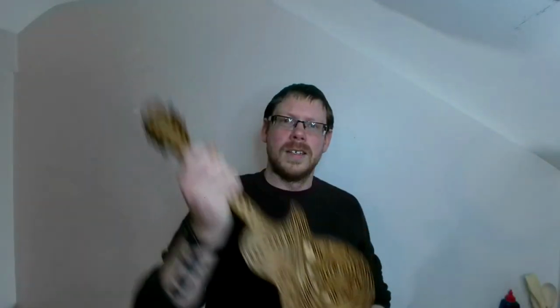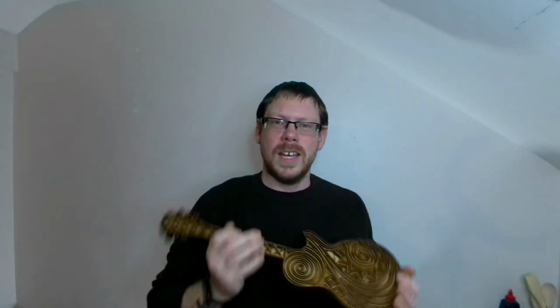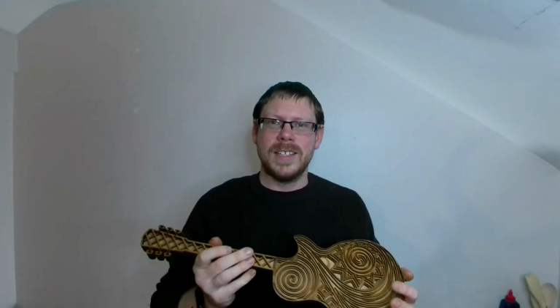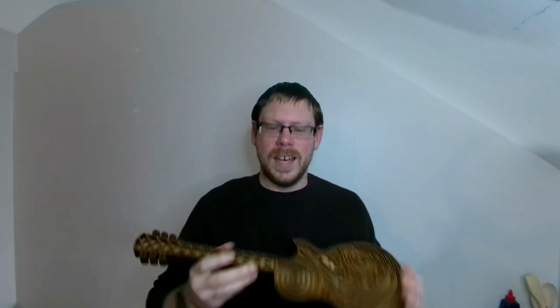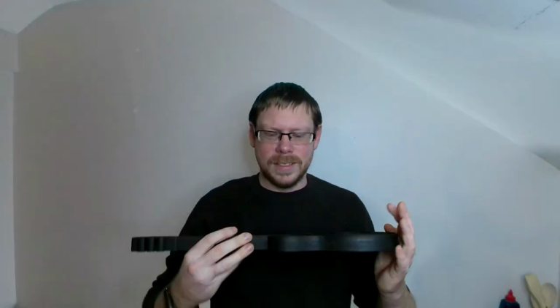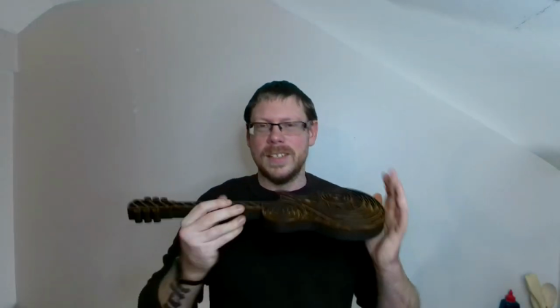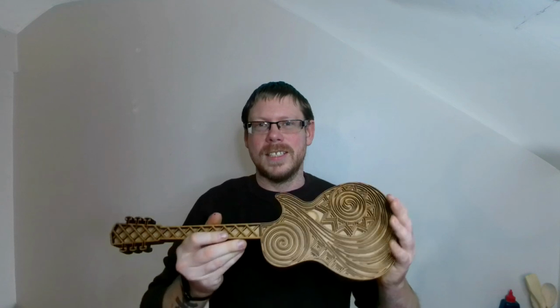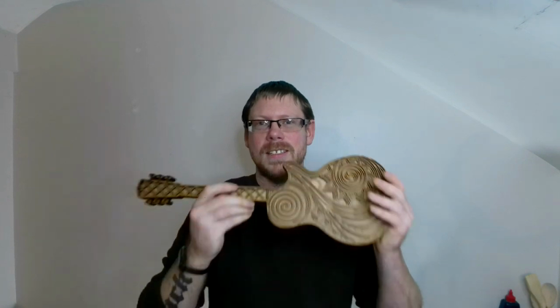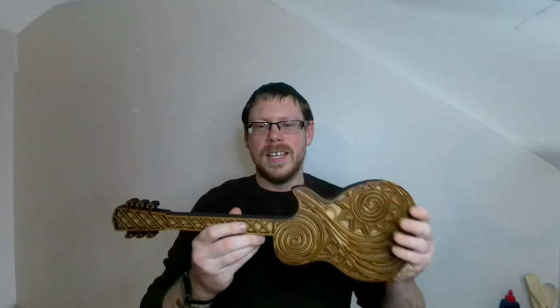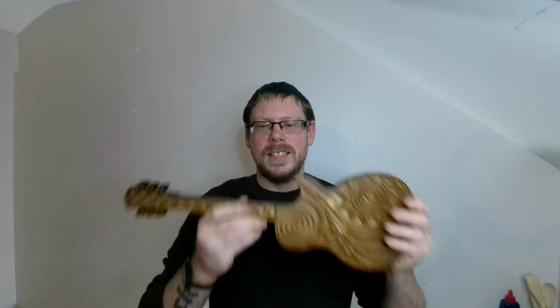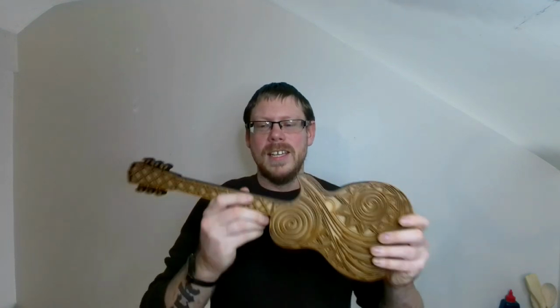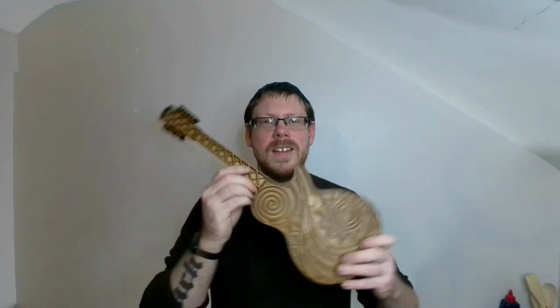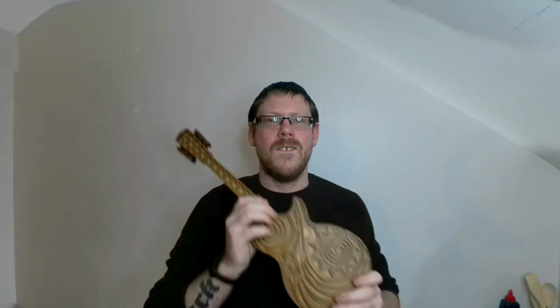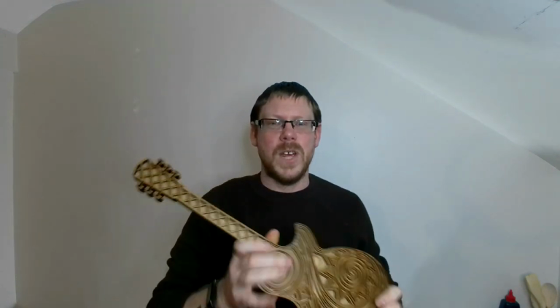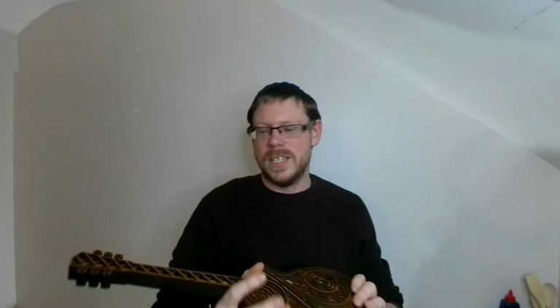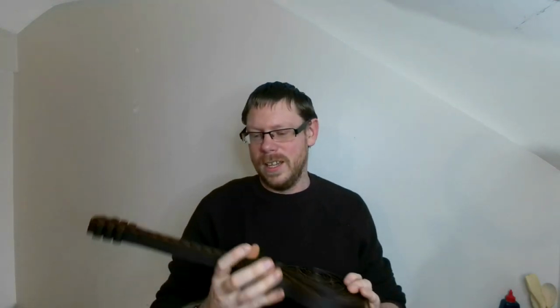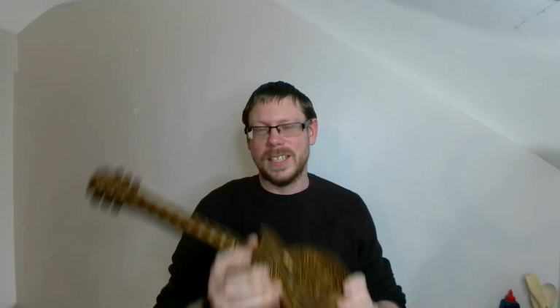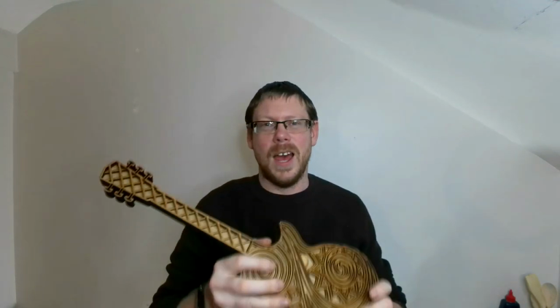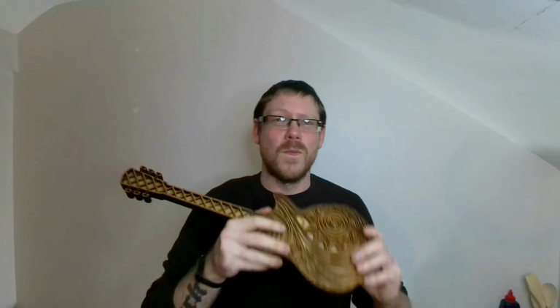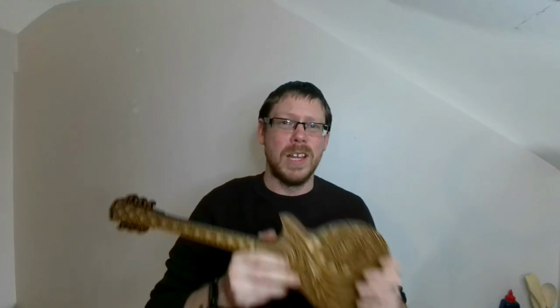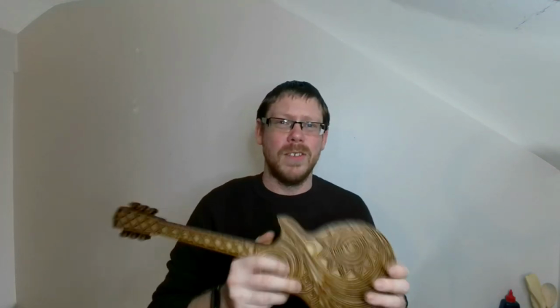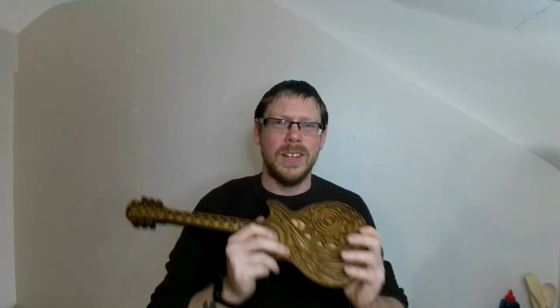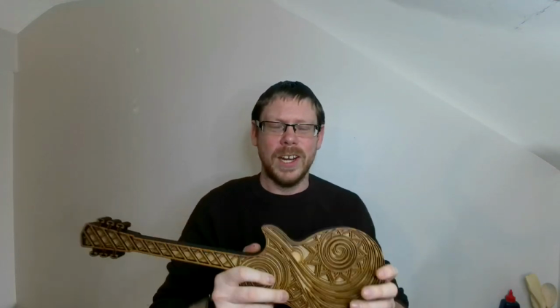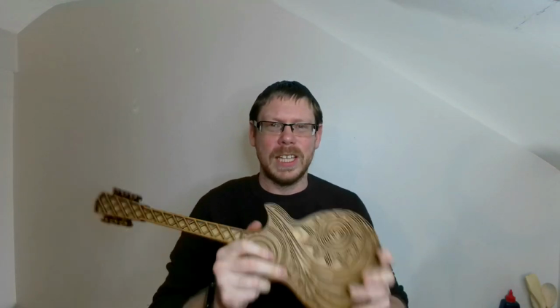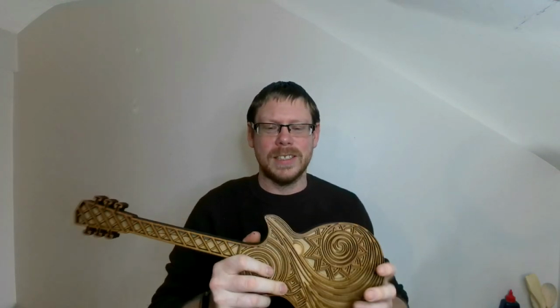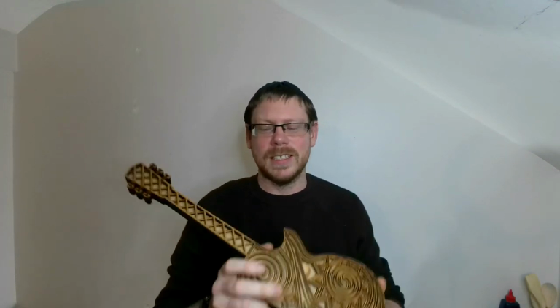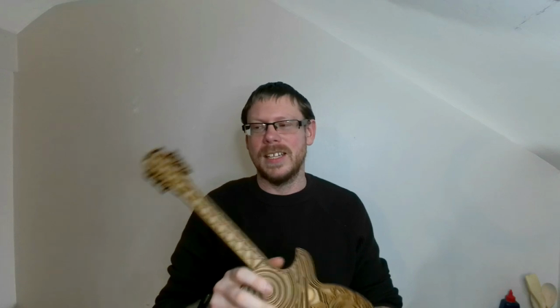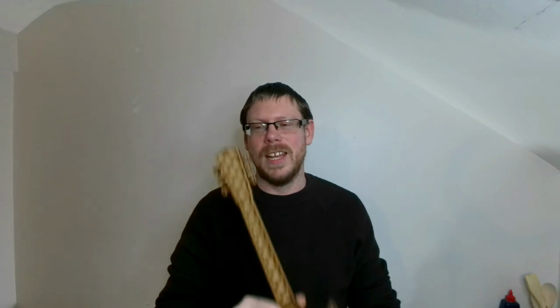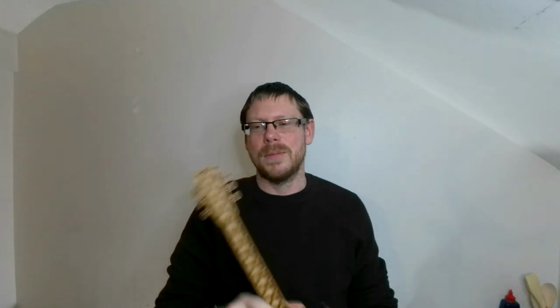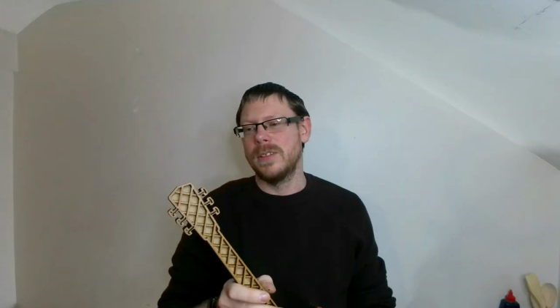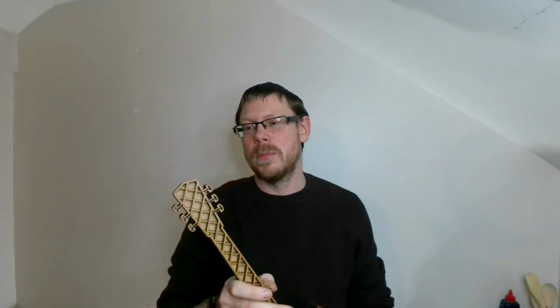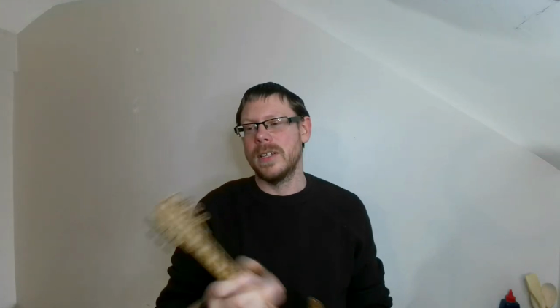So there it is guys. This design is finished. I really, really, really like this design. It's absolutely brilliant.